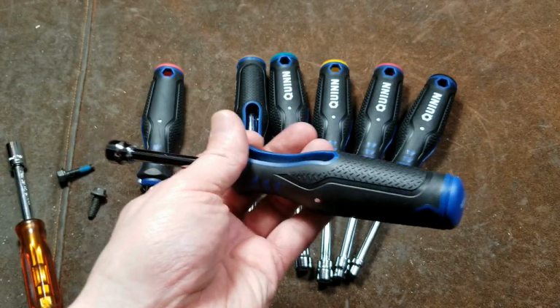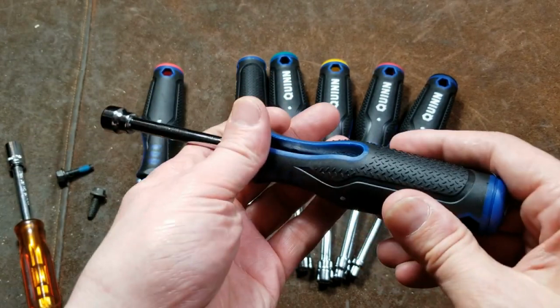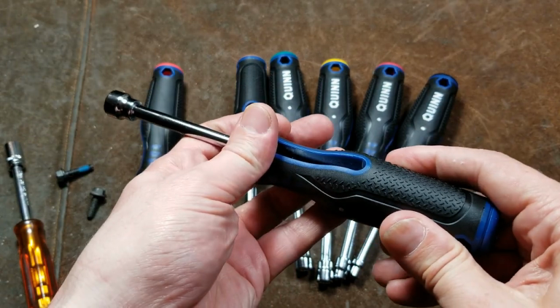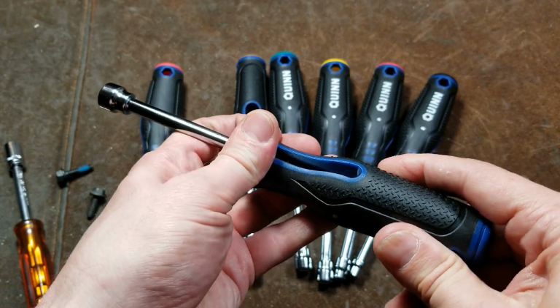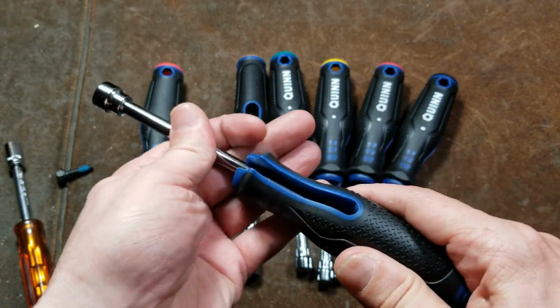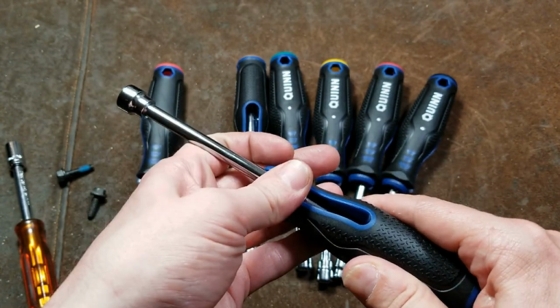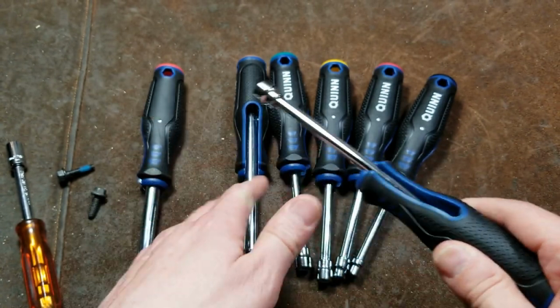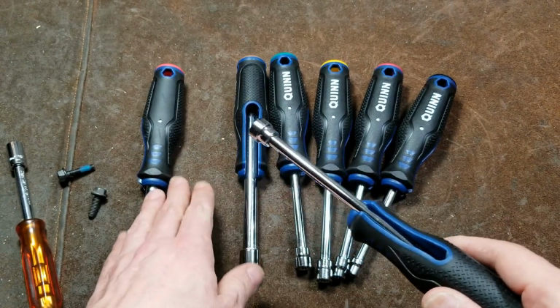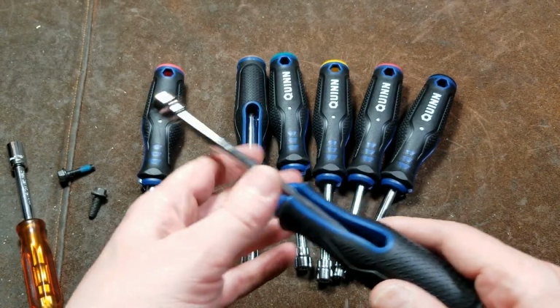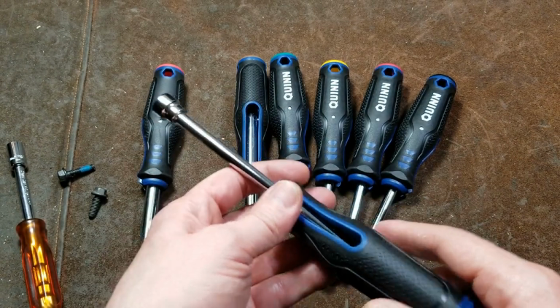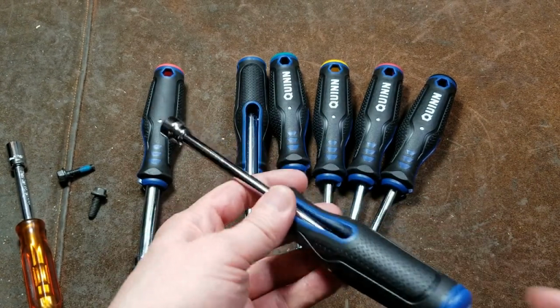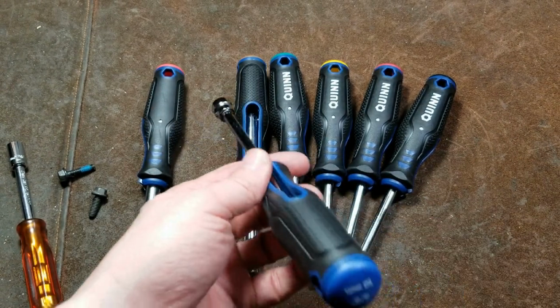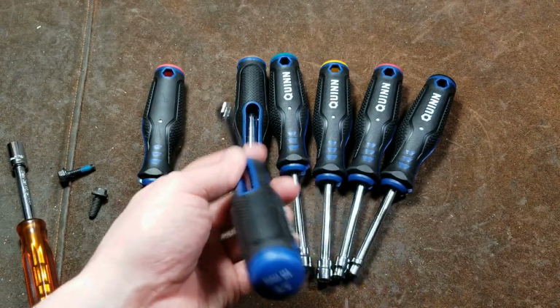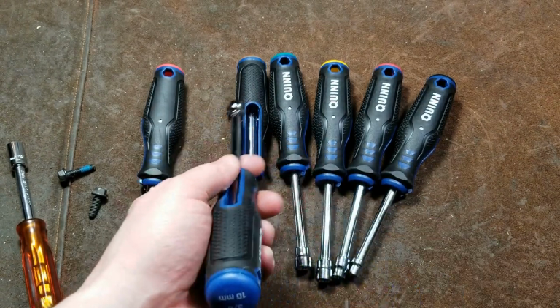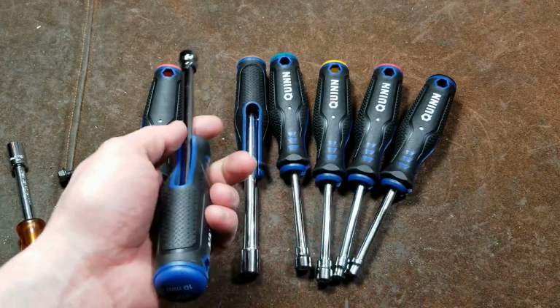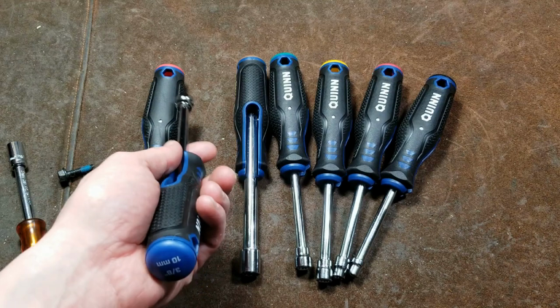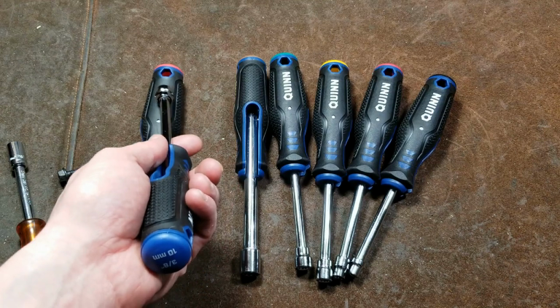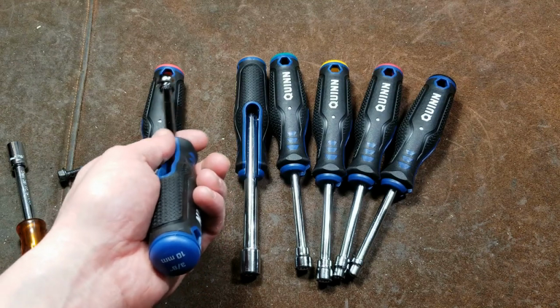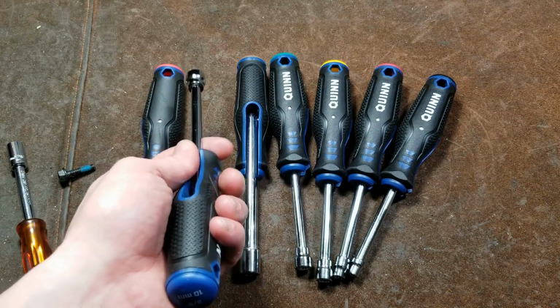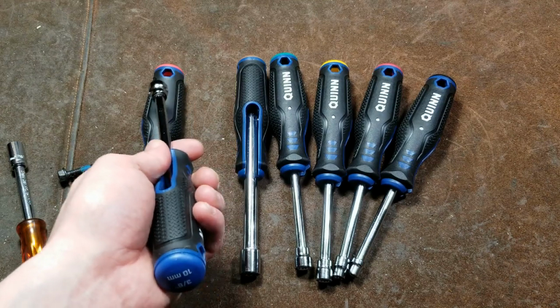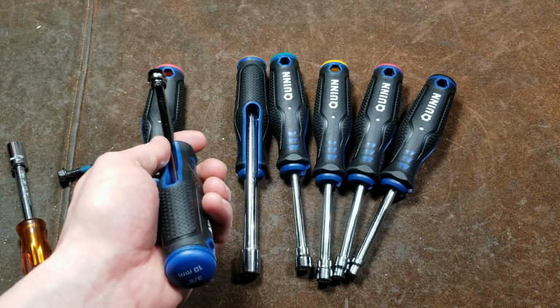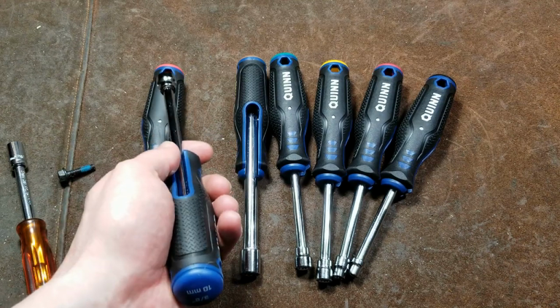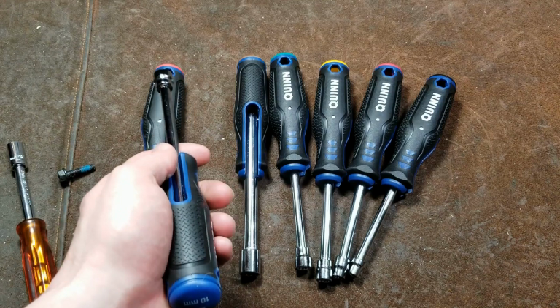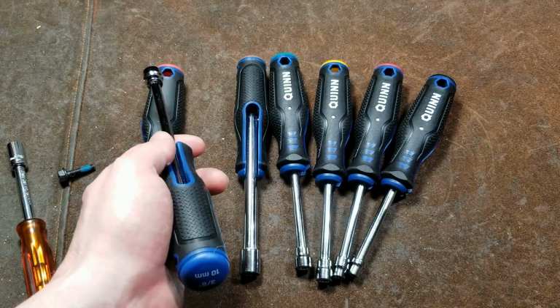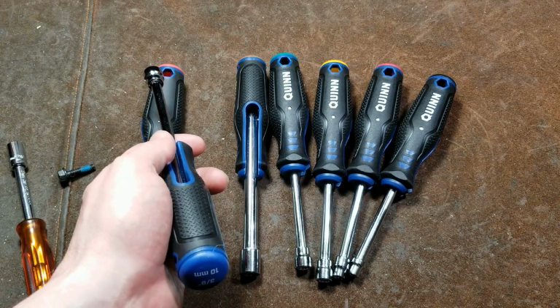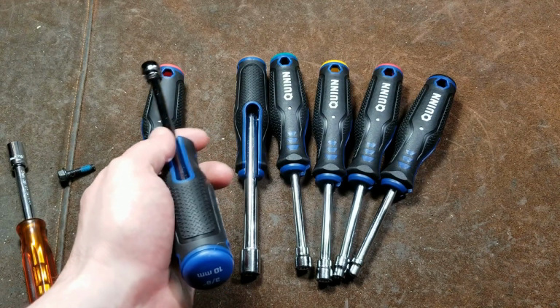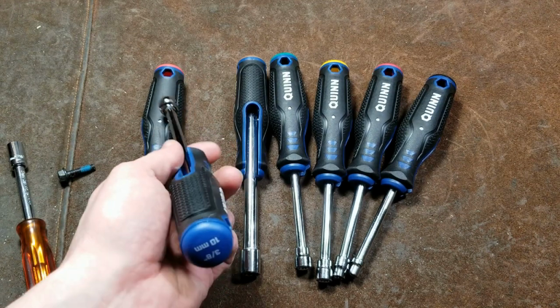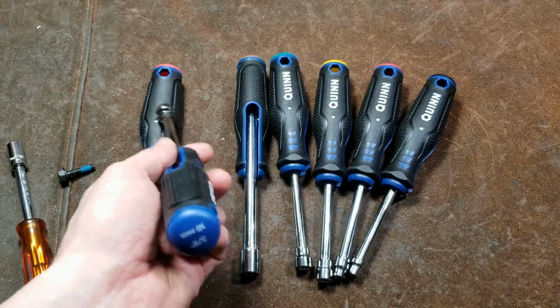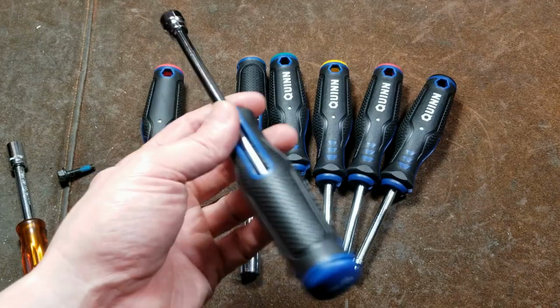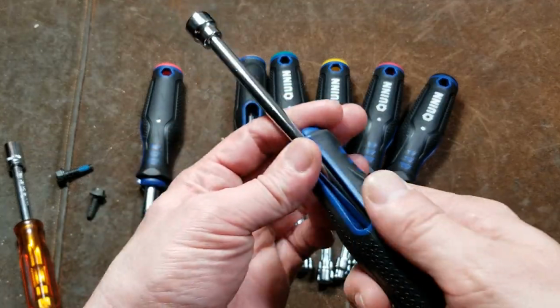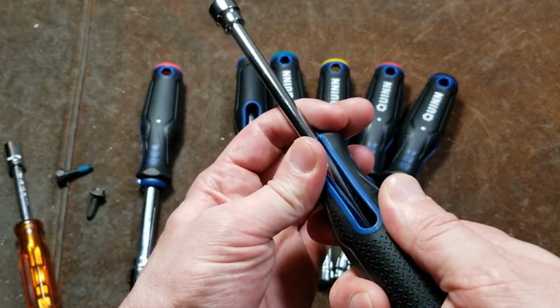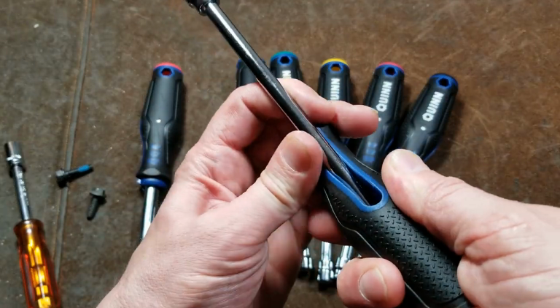I'm probably going to keep them for that just for the convenience, even though they don't have a 12 millimeter. That would really be a lot more convenient than the one that works on both a half inch and 13 millimeters. Although for some people that may be okay — it really depends.